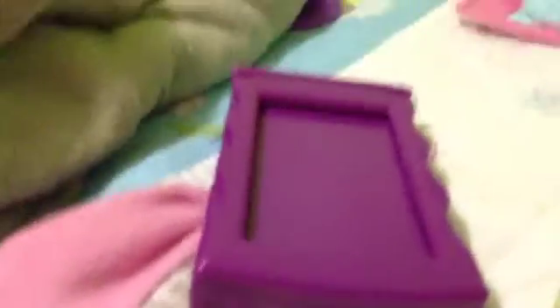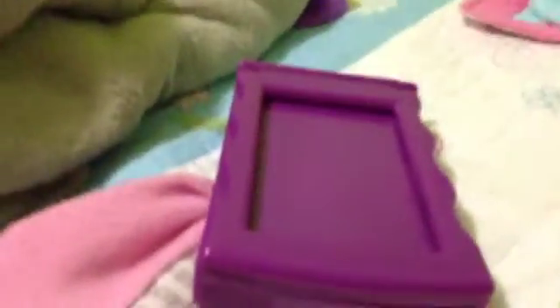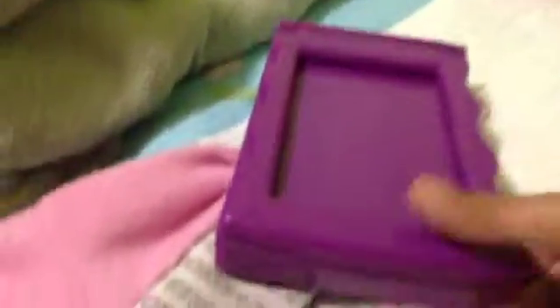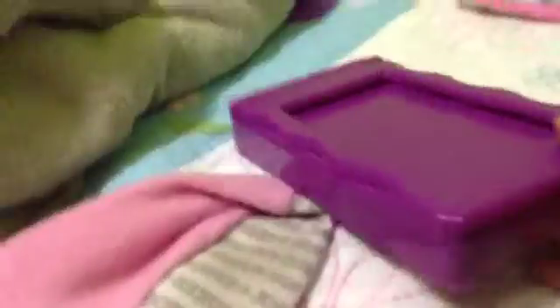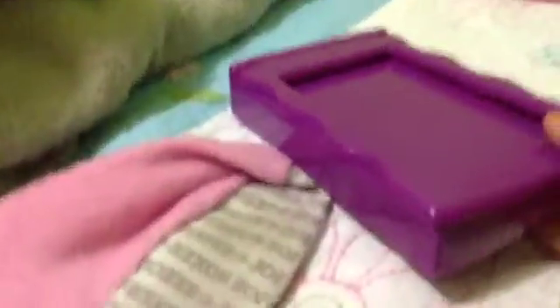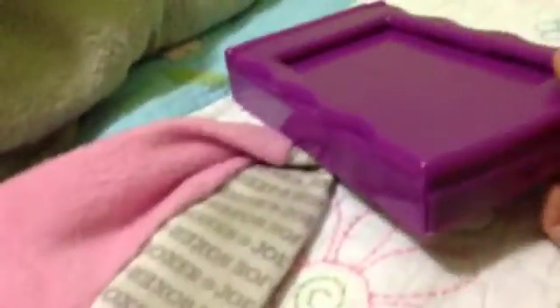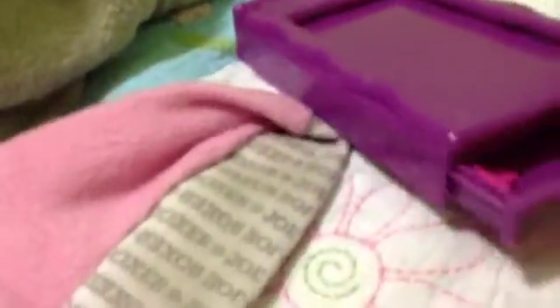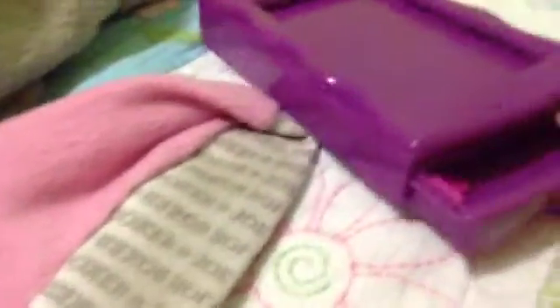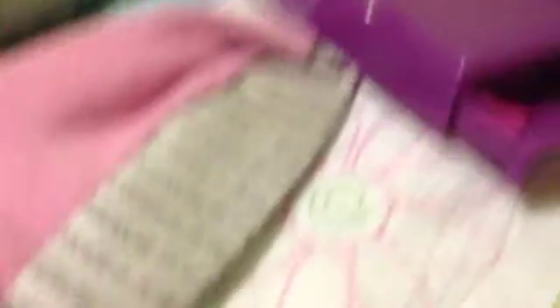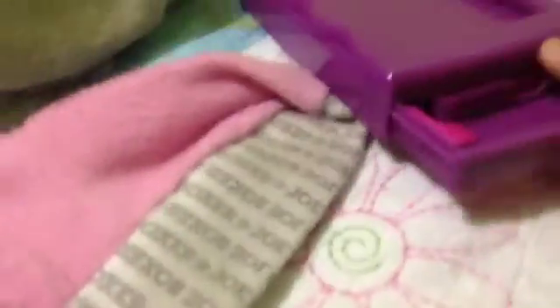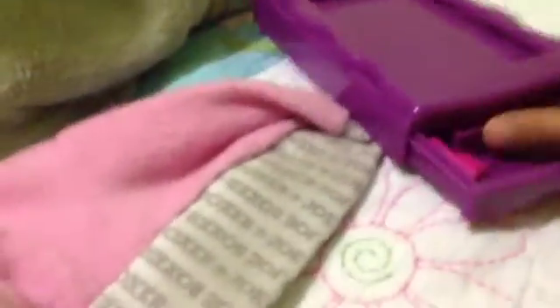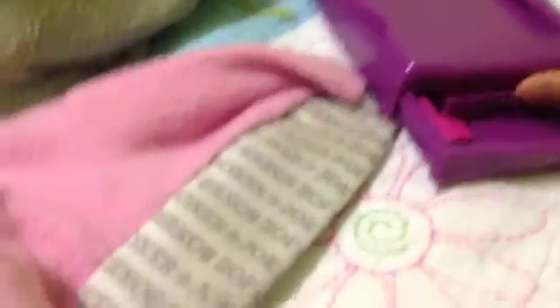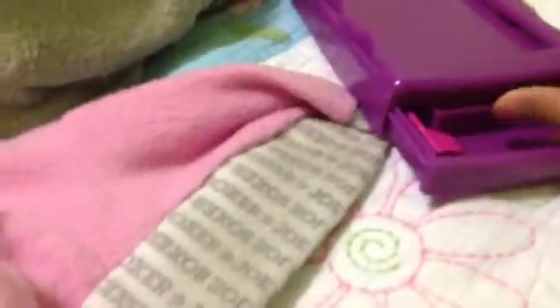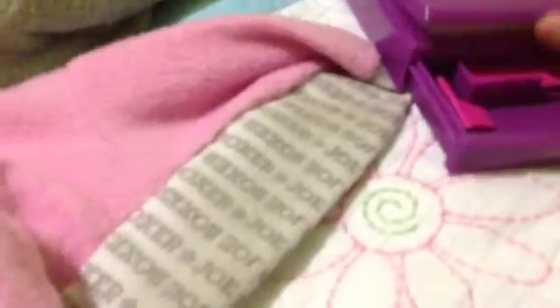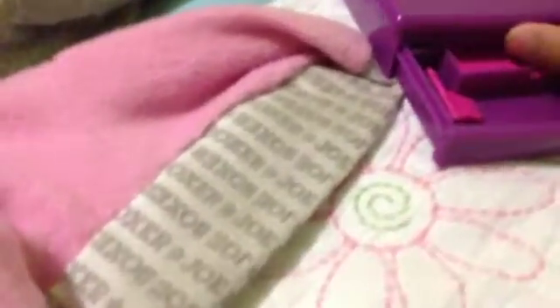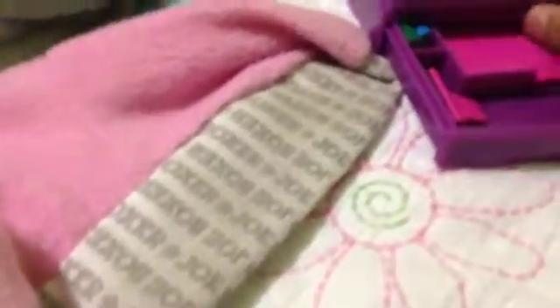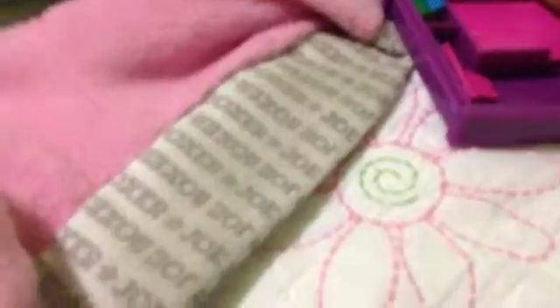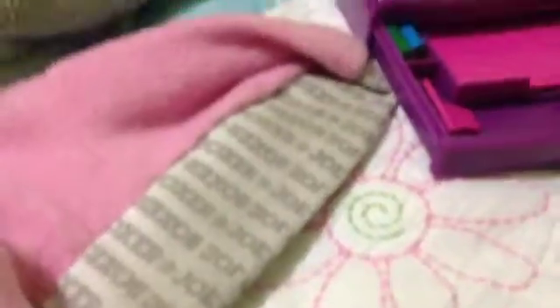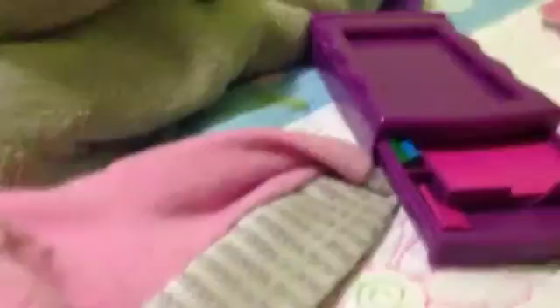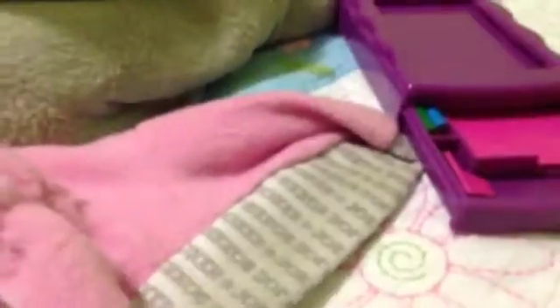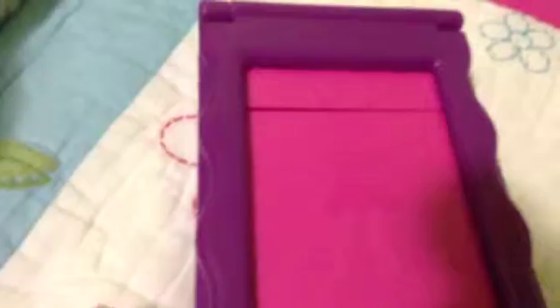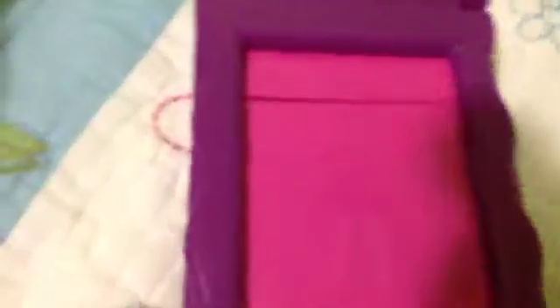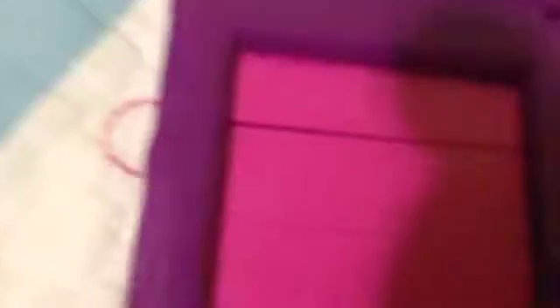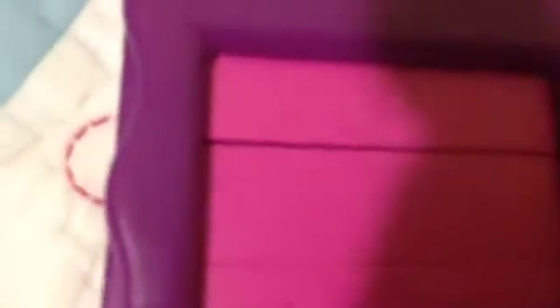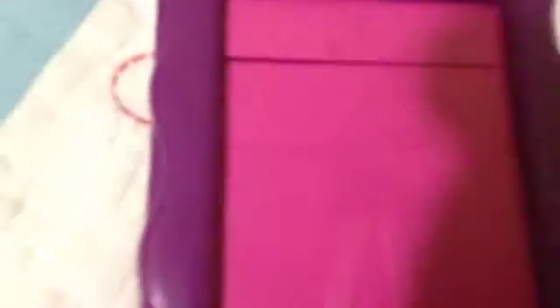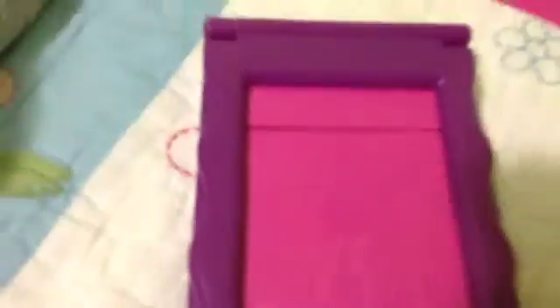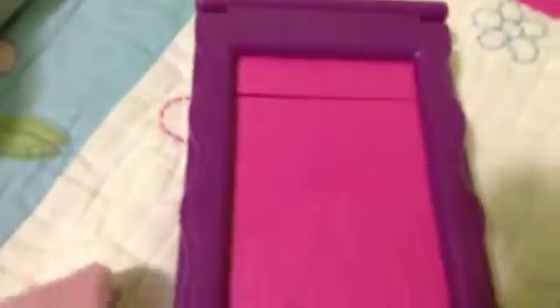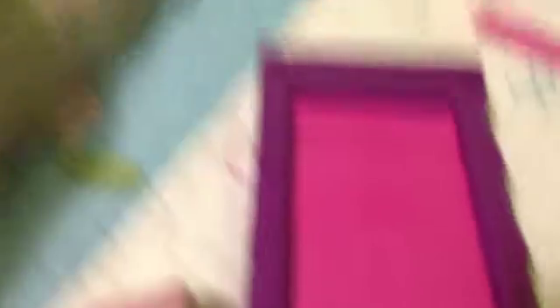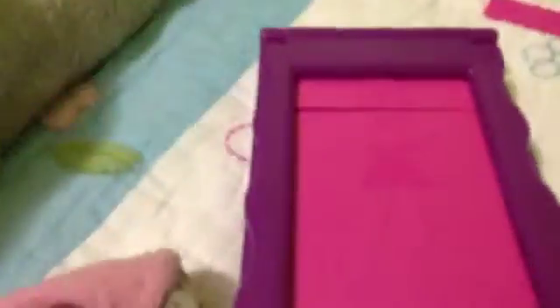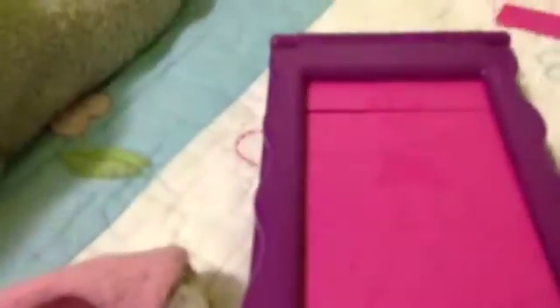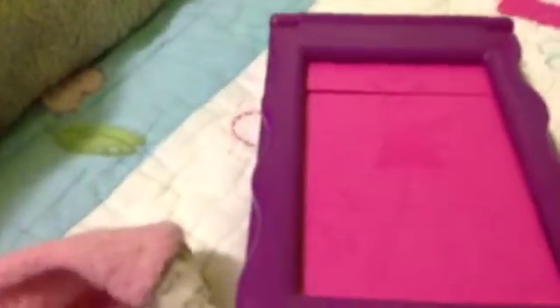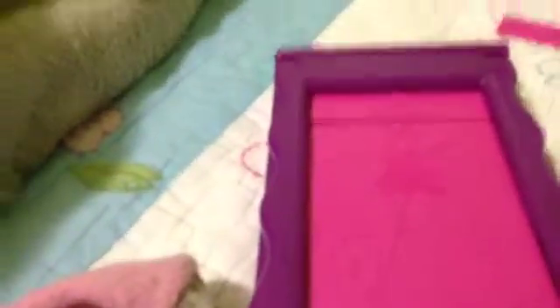As you see, all my stuff is packed away in this drawer. When I get it out, I'll come back. Okay, as you see, it's ready. Now let's start doing the drawing.